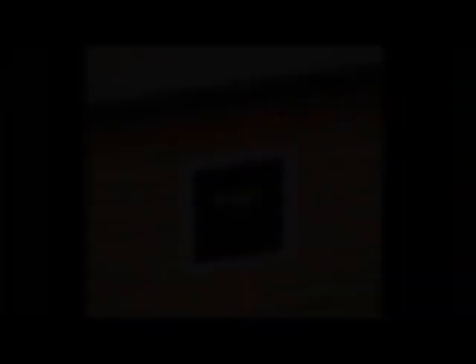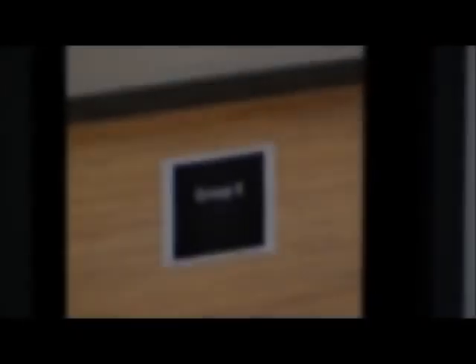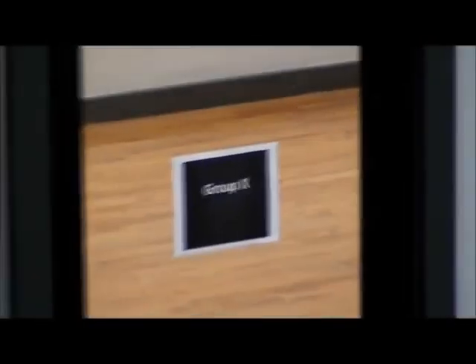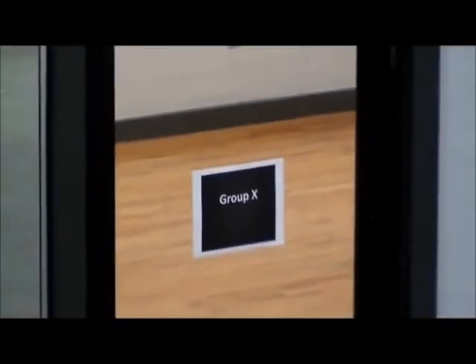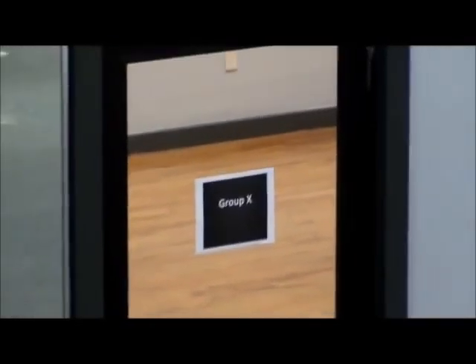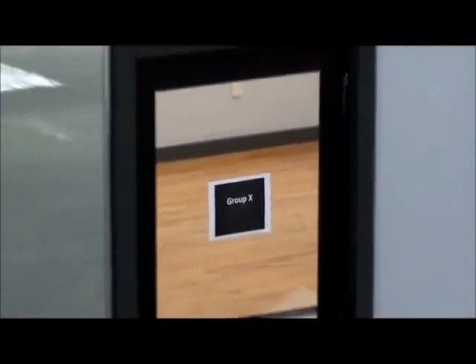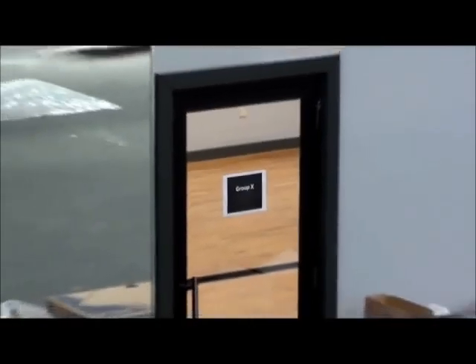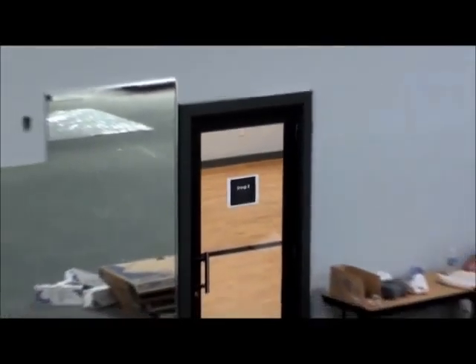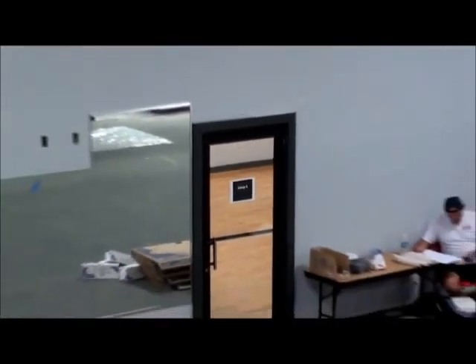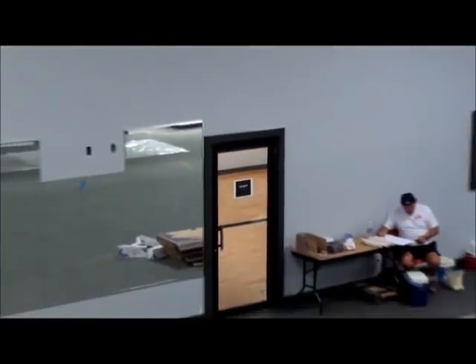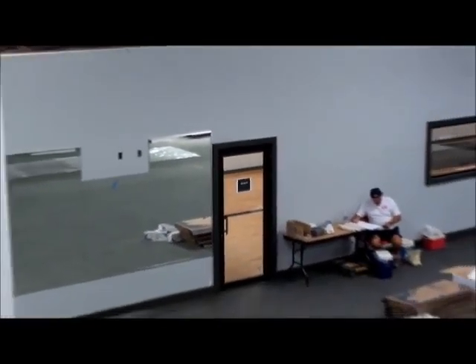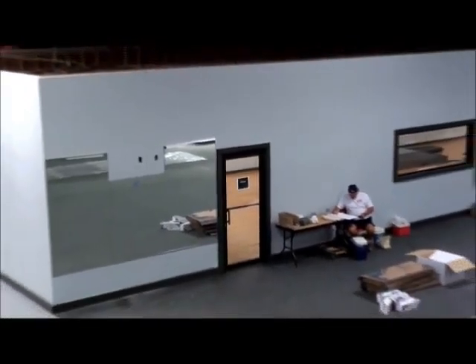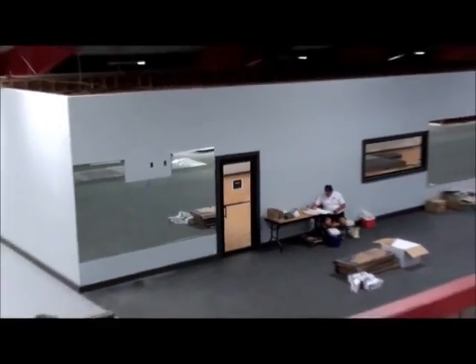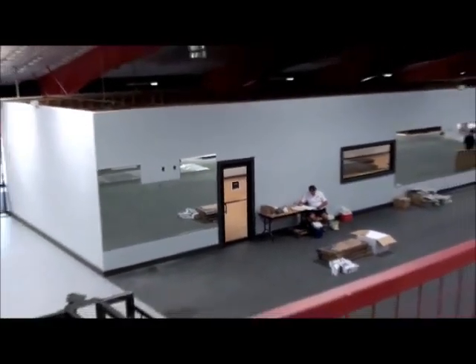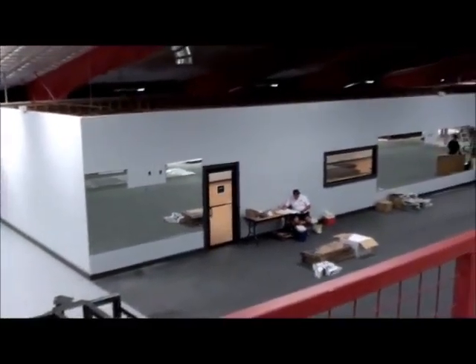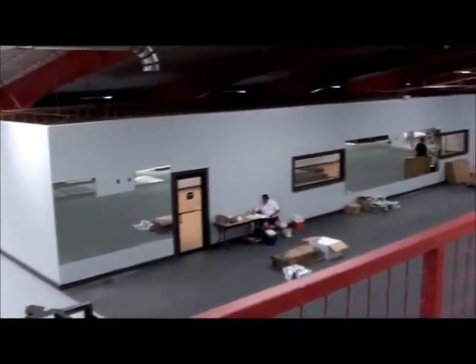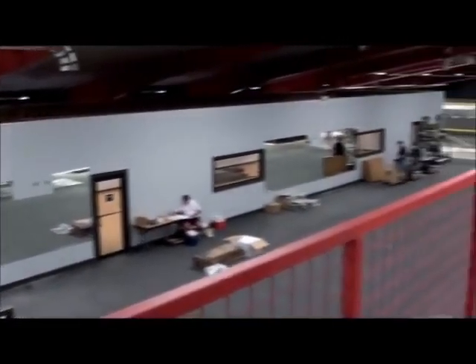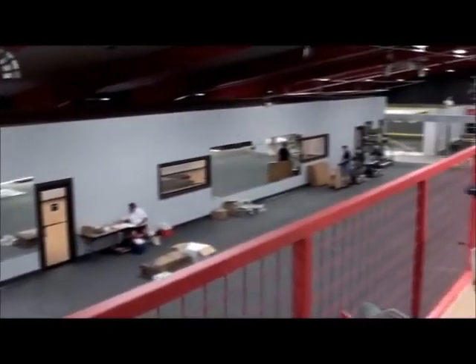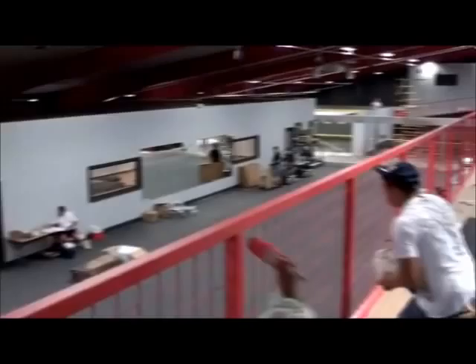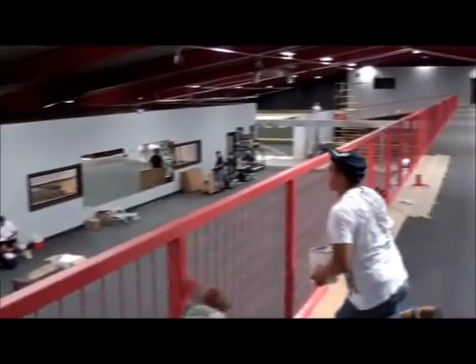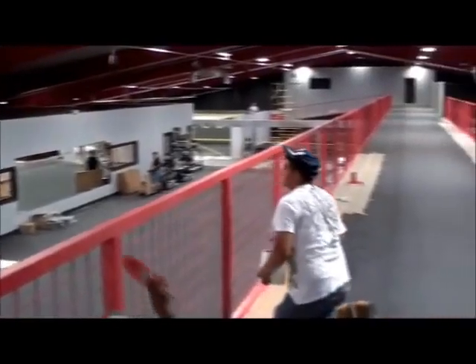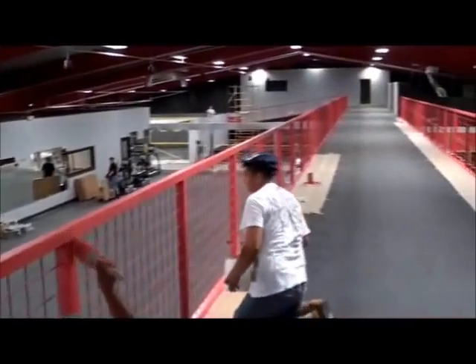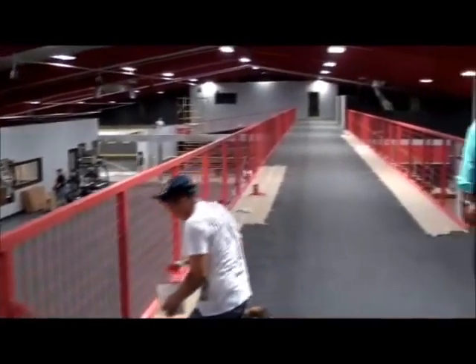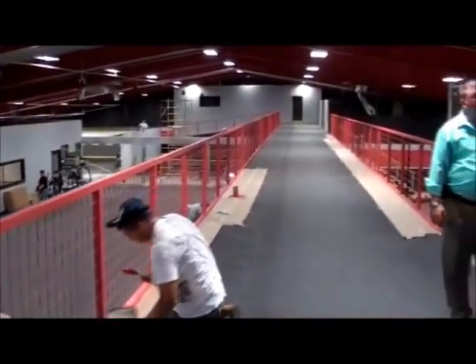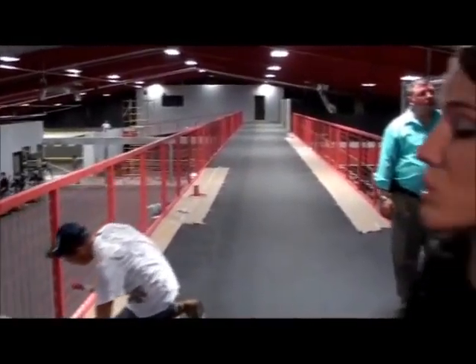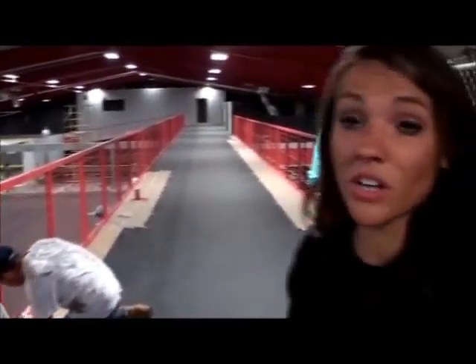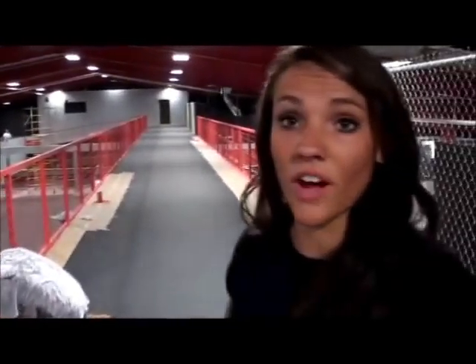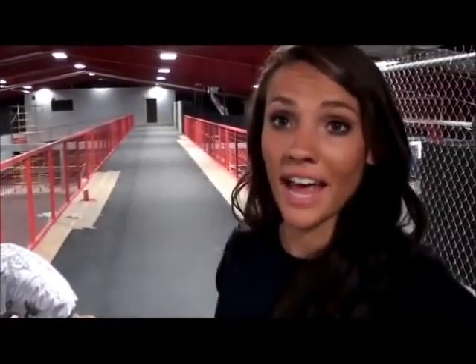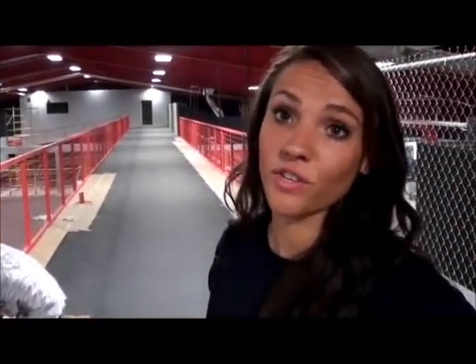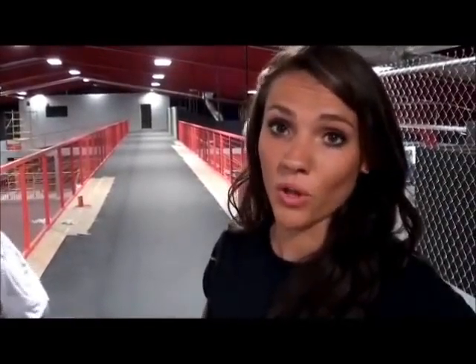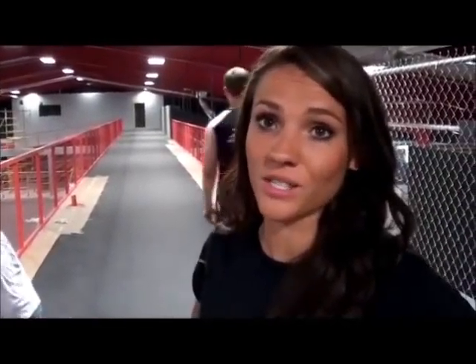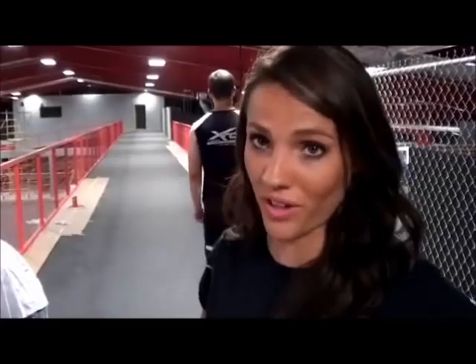We have a Group X training room for any of our larger classes — Zumba, Step, Body Pump, or Curve. We'll have lots of fun and lots of aerobic activity in that room, which we can also divide in half for smaller classes as well.